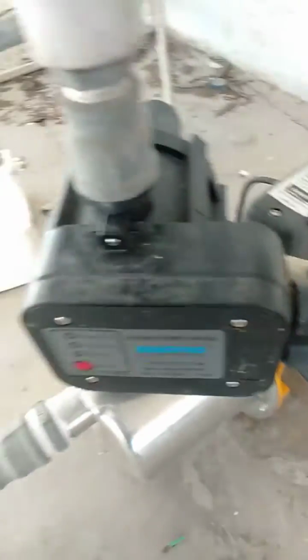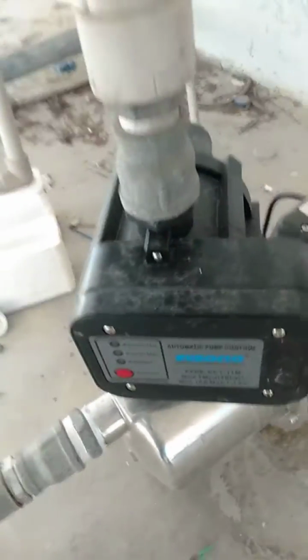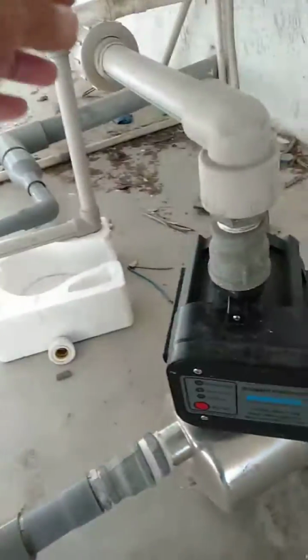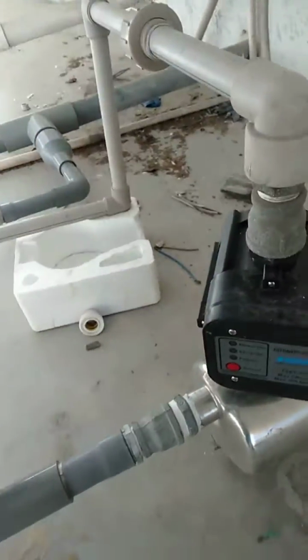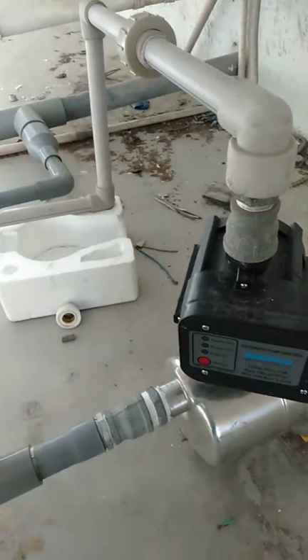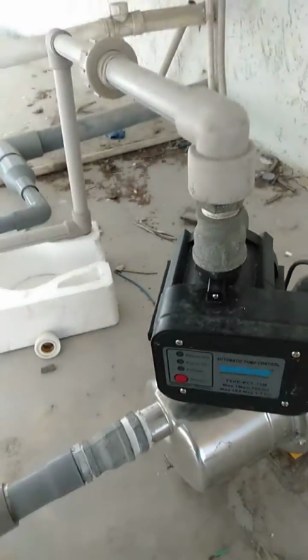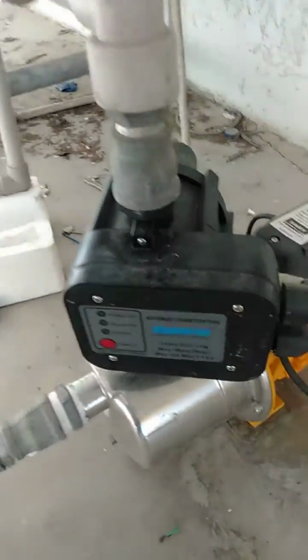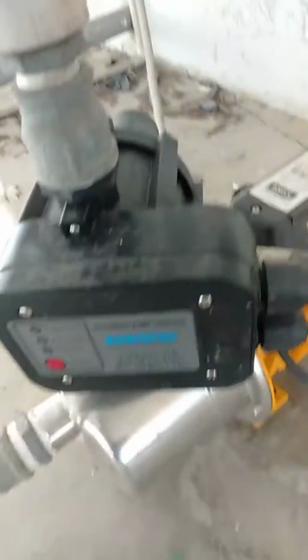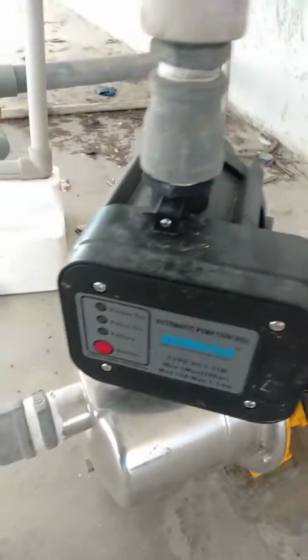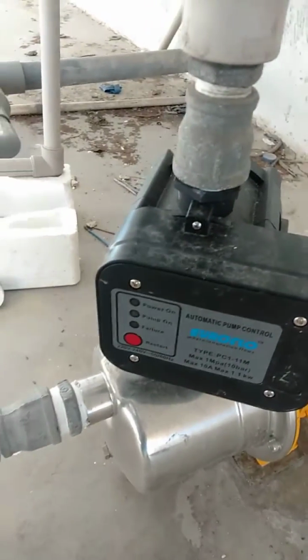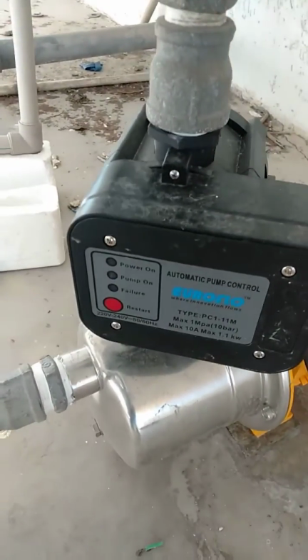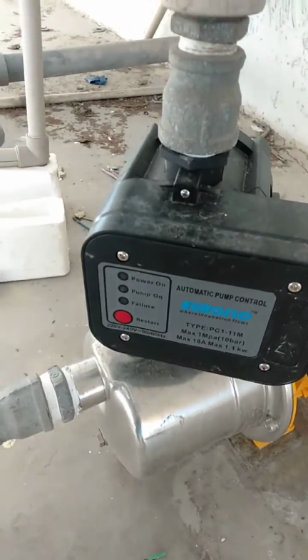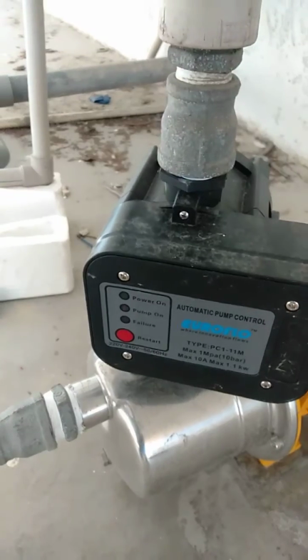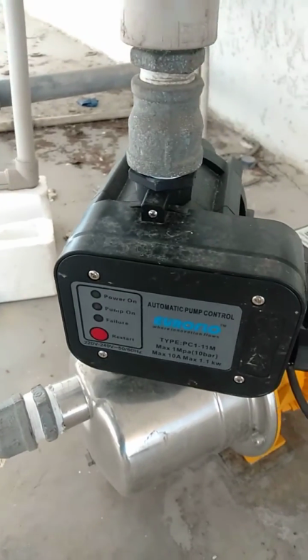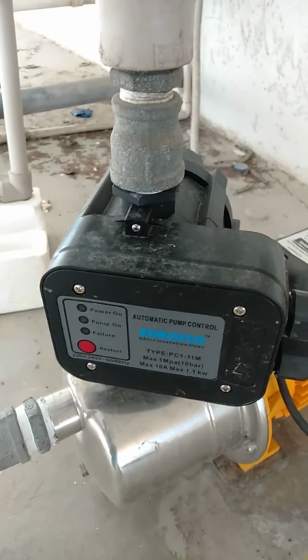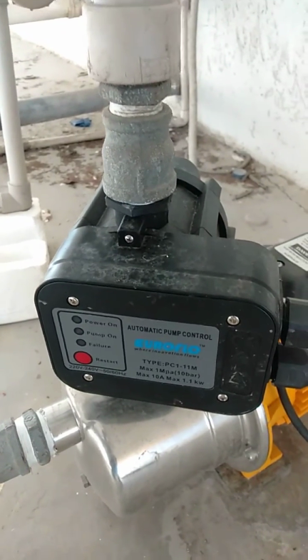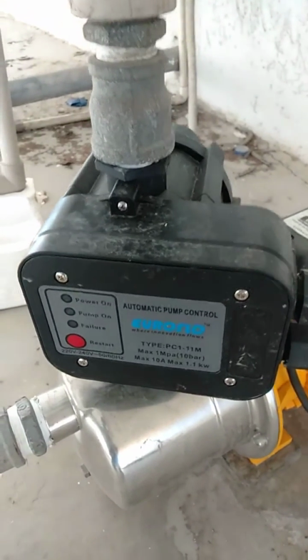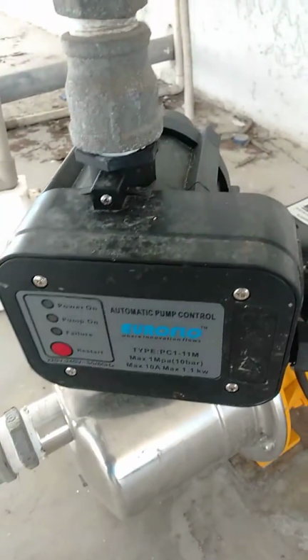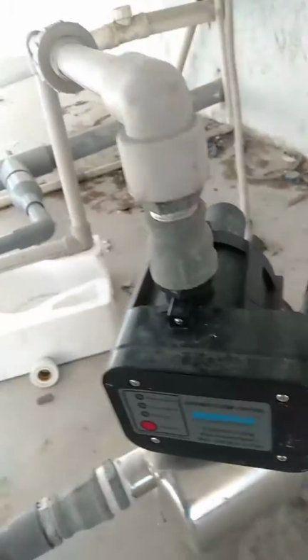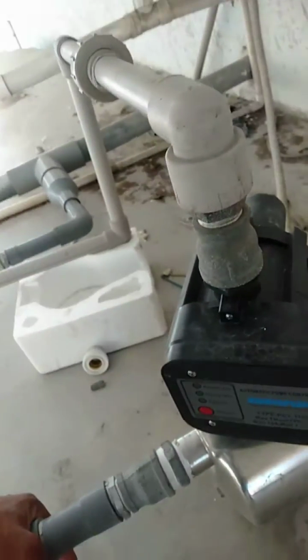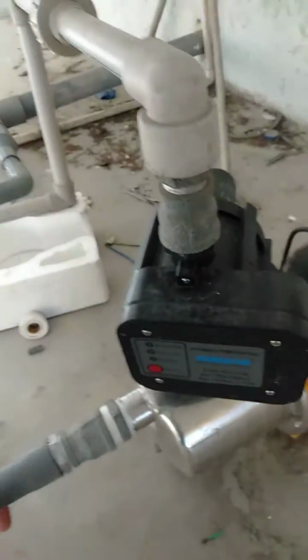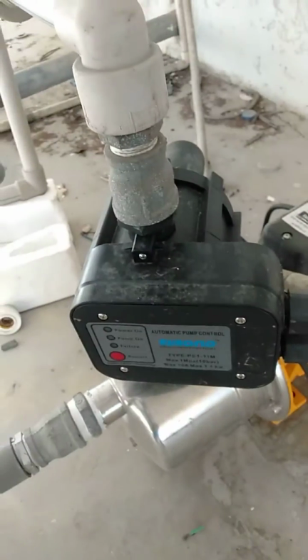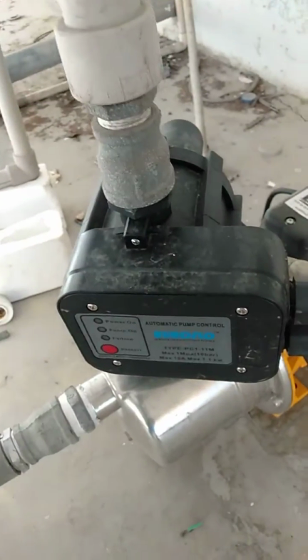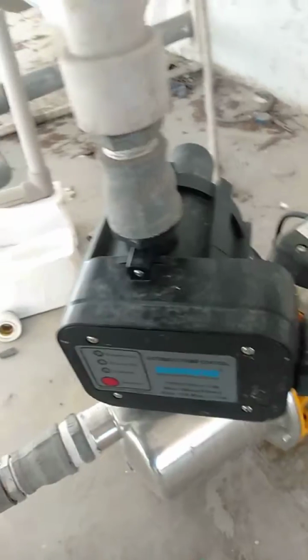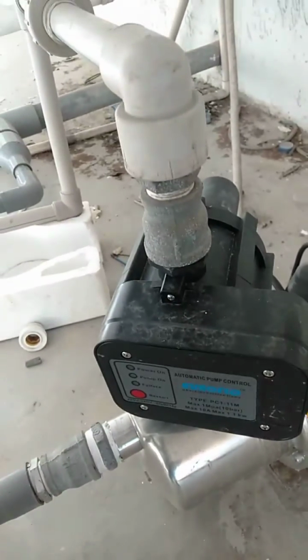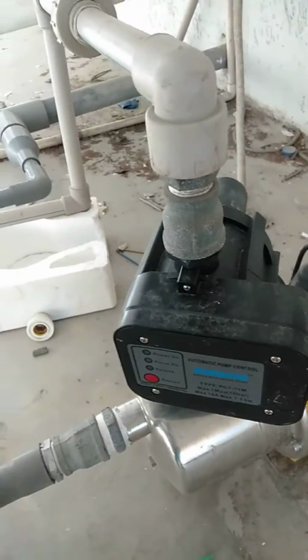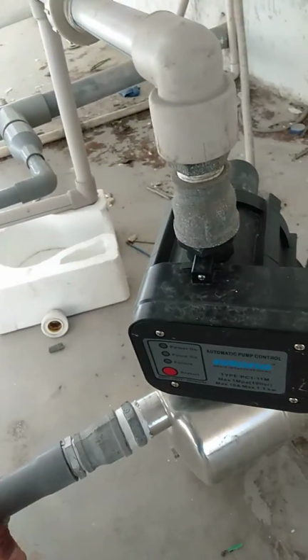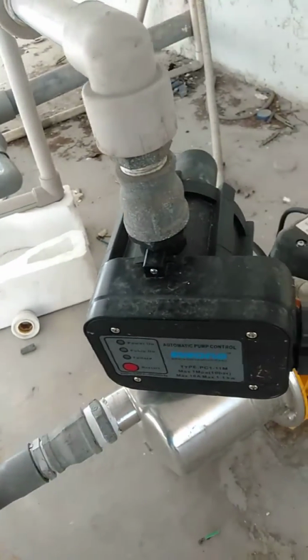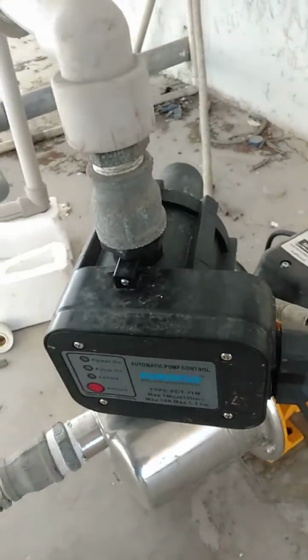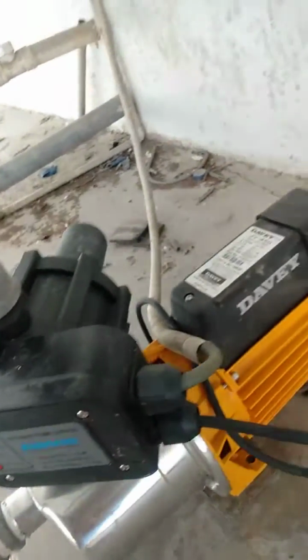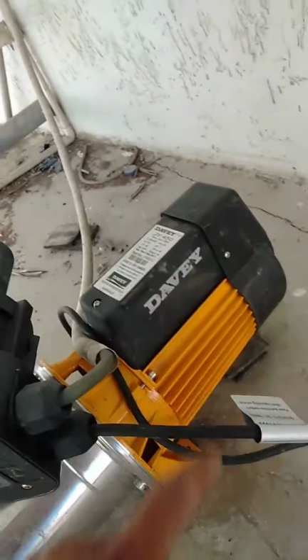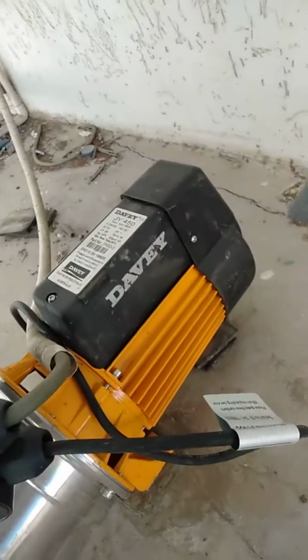Hello, good morning. This is our little journey. This is the Europe new automatic pump control, or what we call the pressure switch. I replaced it four months ago, and also the baby pump.